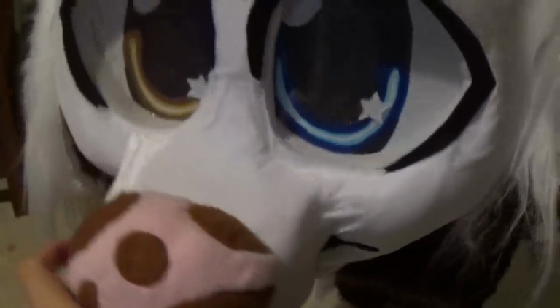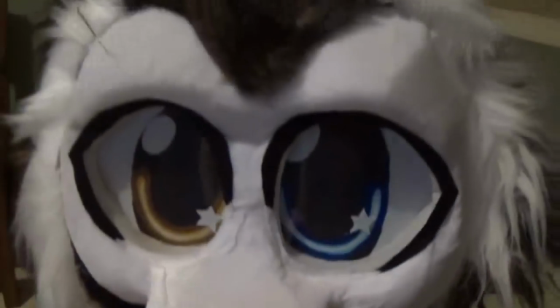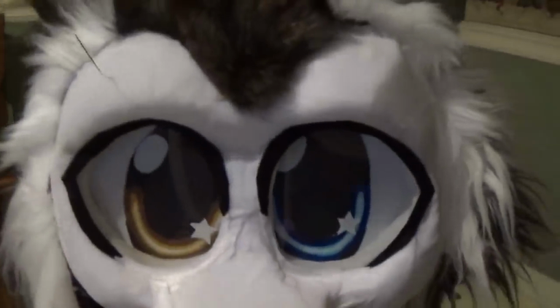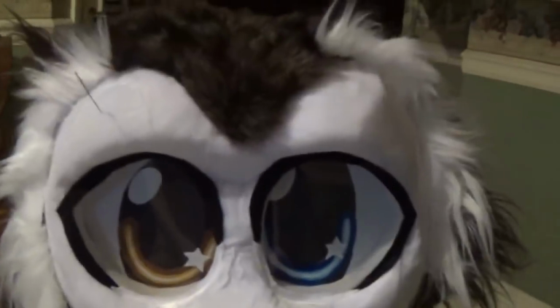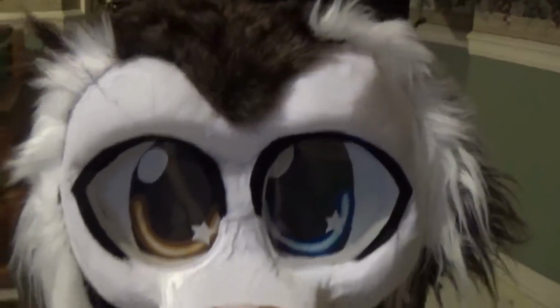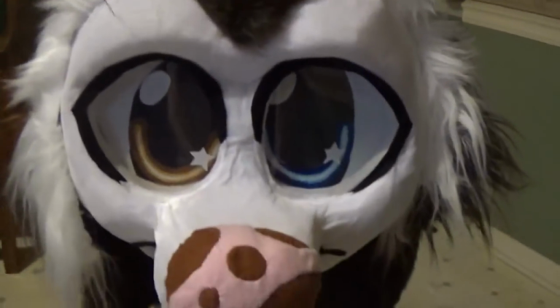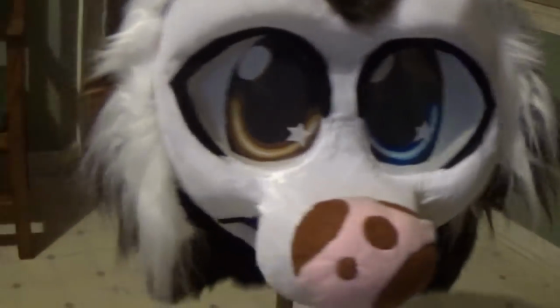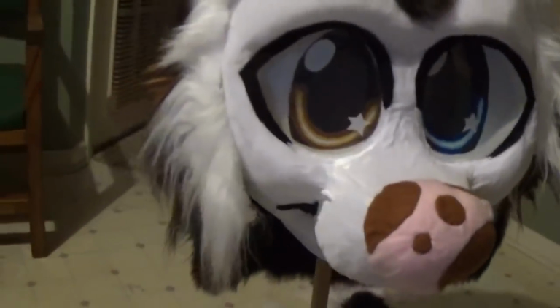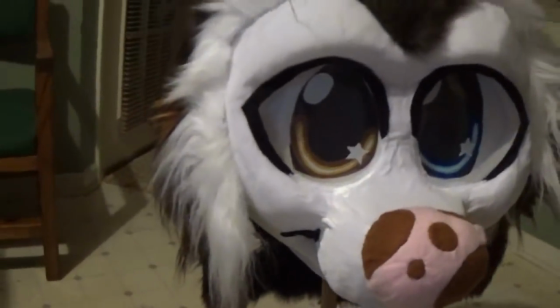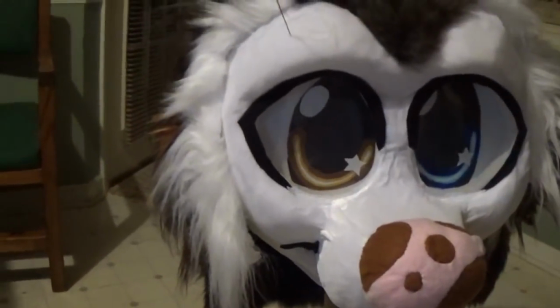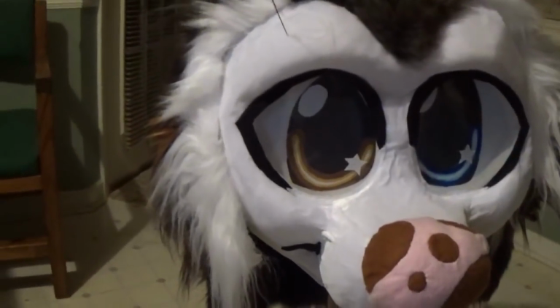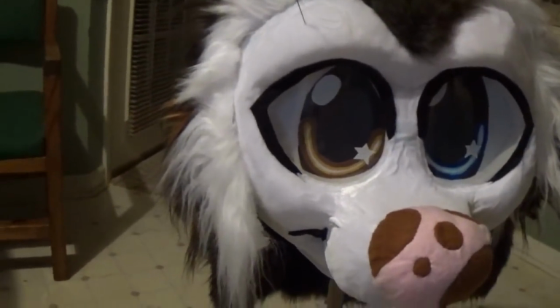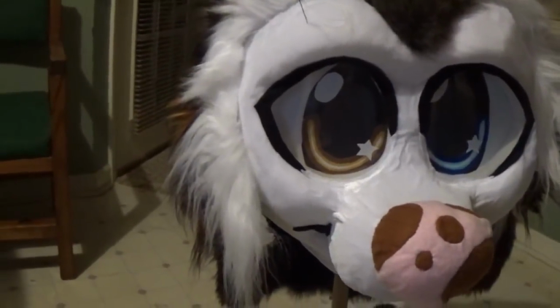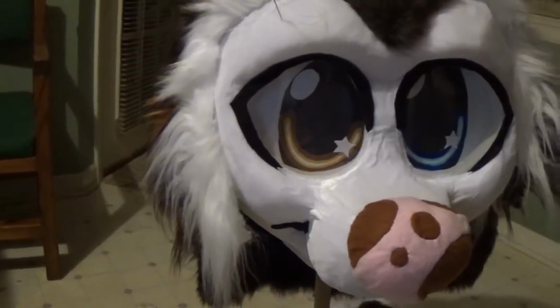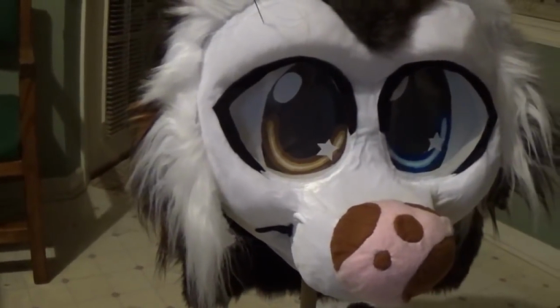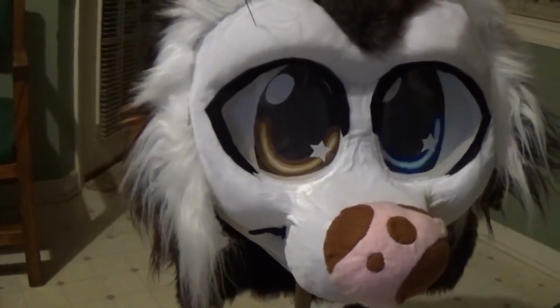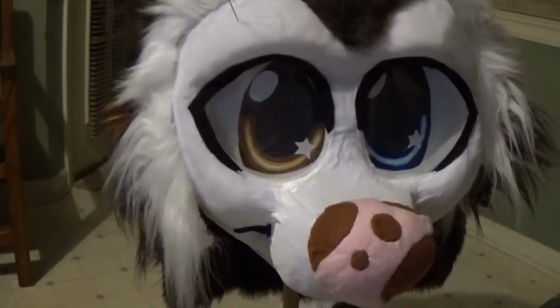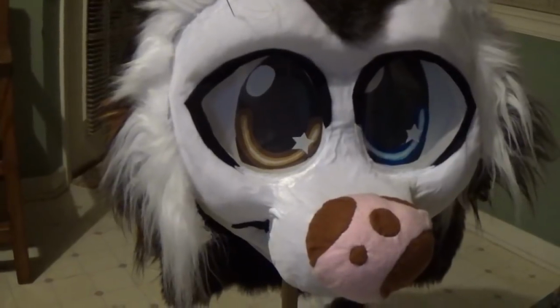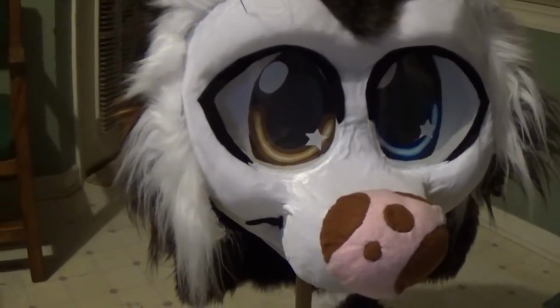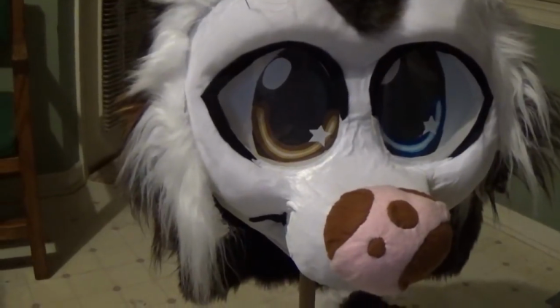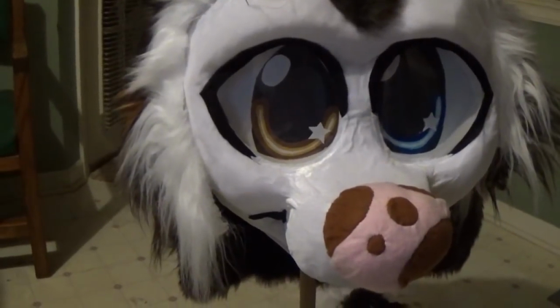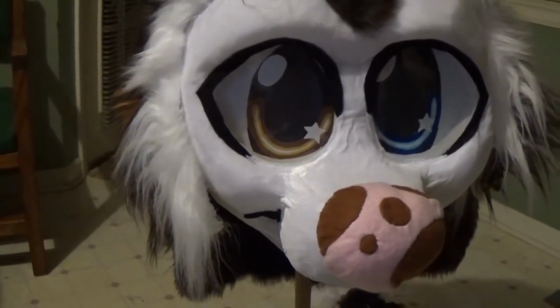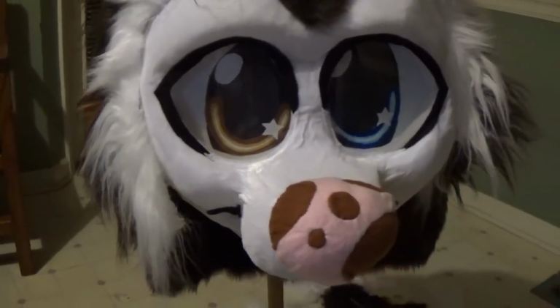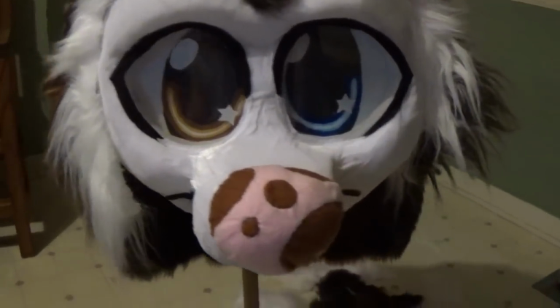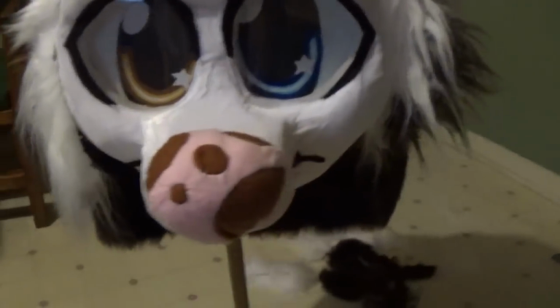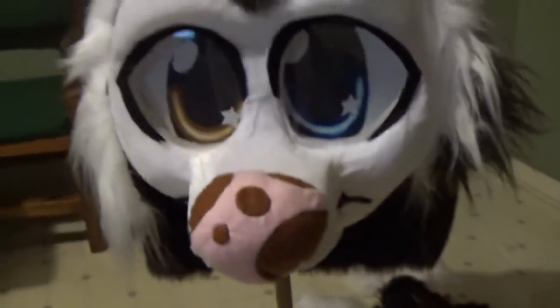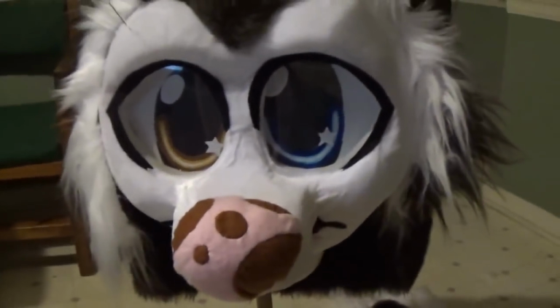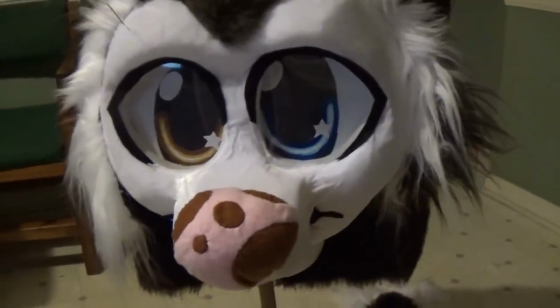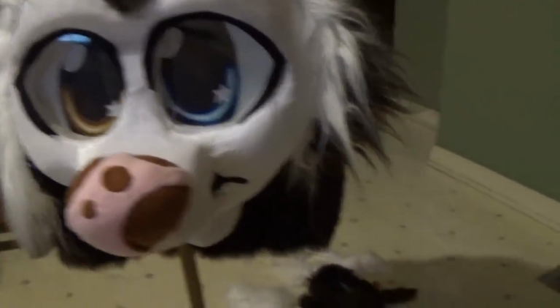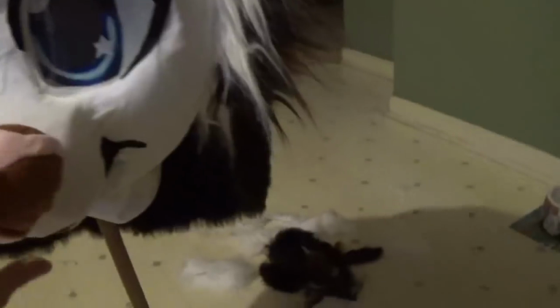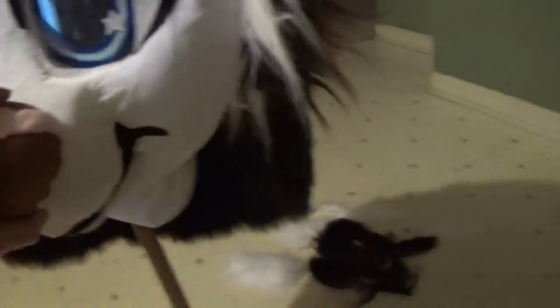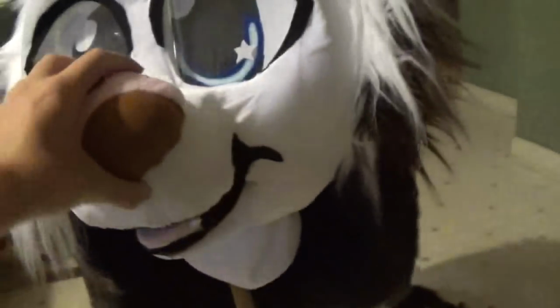Yeah, I think it's looking pretty nice — it kind of looks like one of those papillon dogs, you know, the fuzzy ones with giant ears.